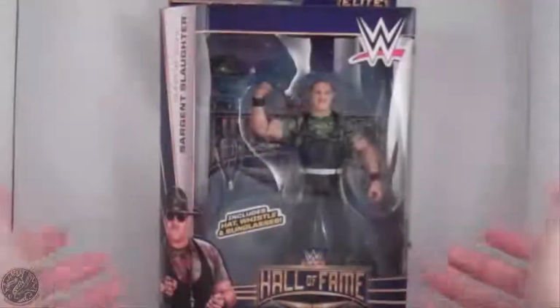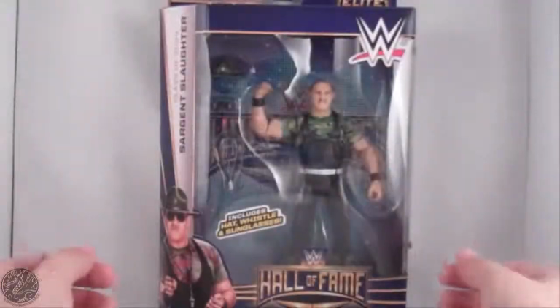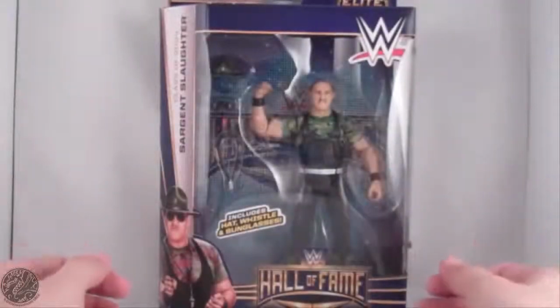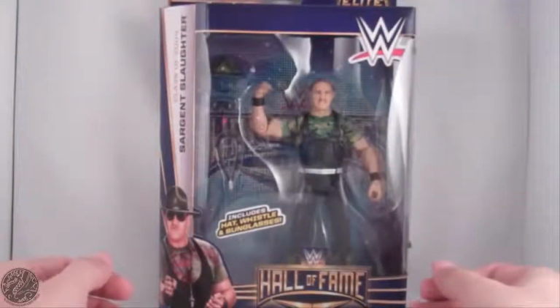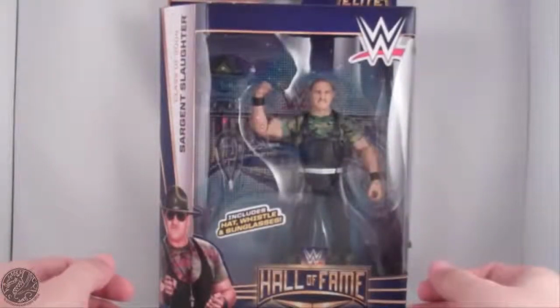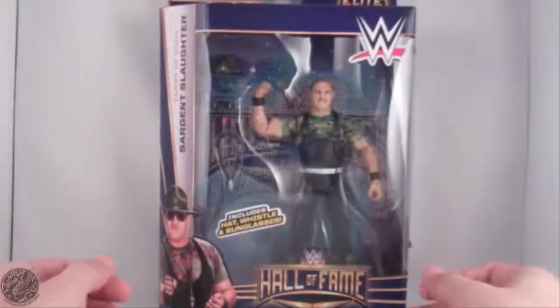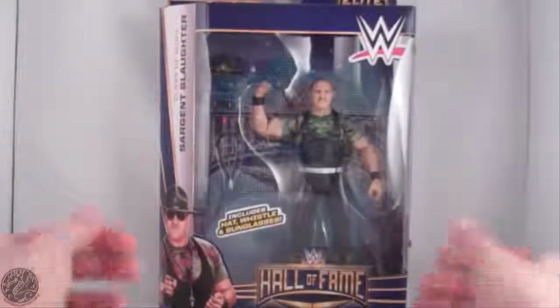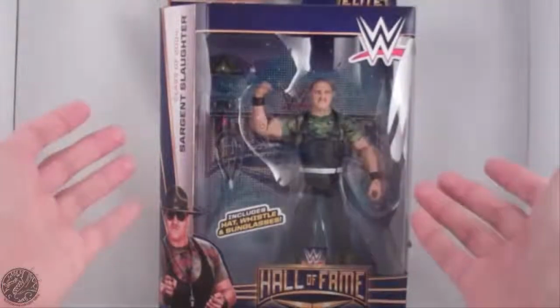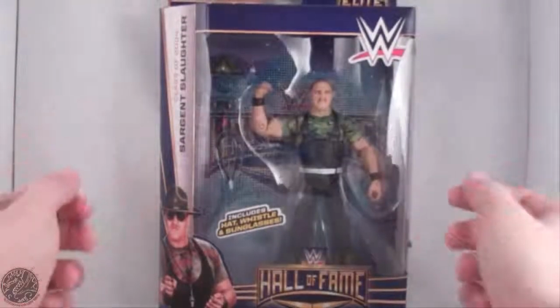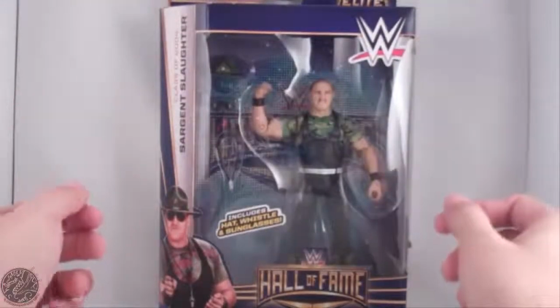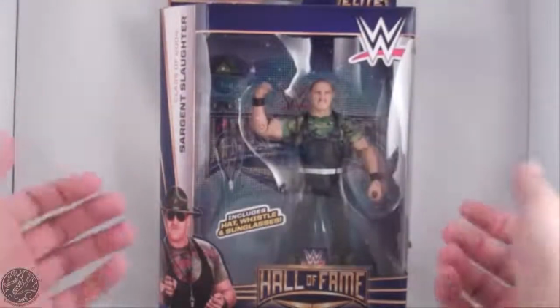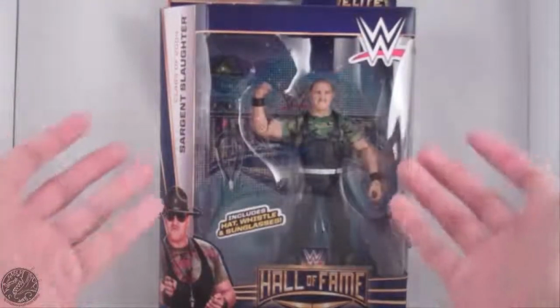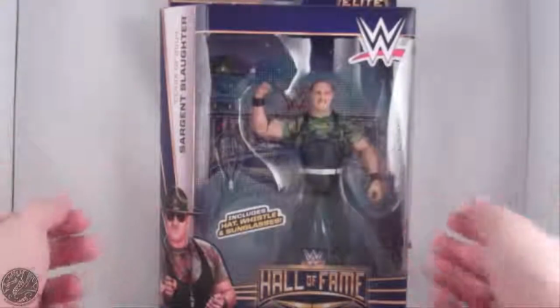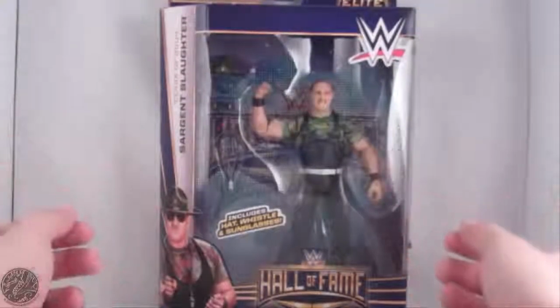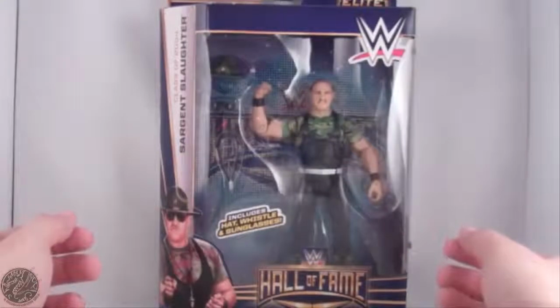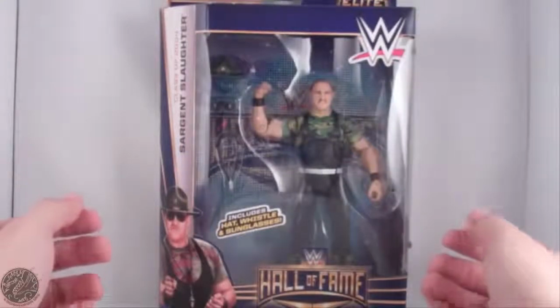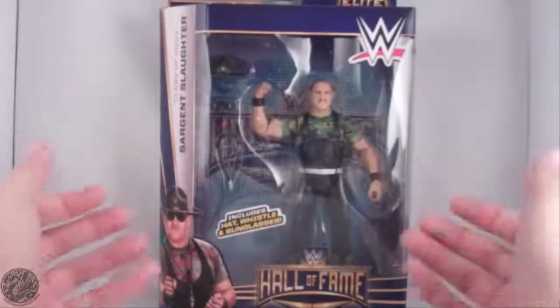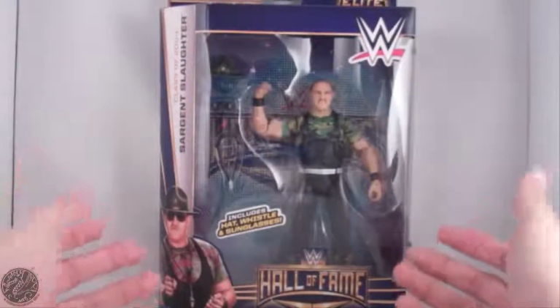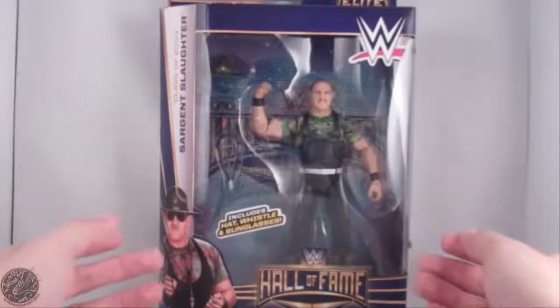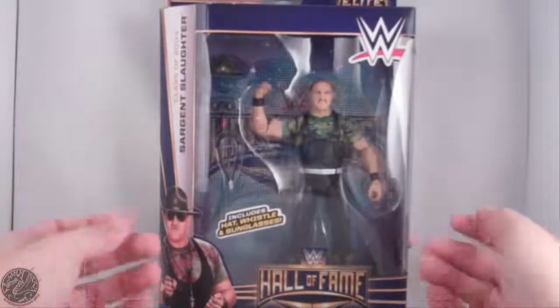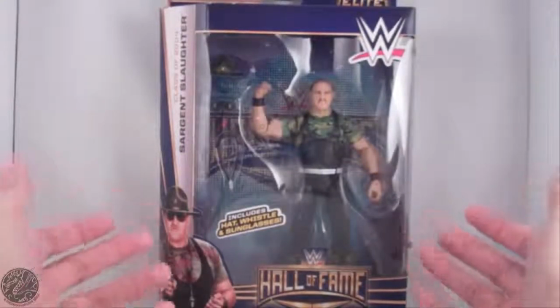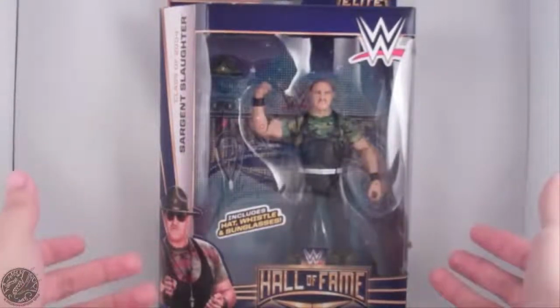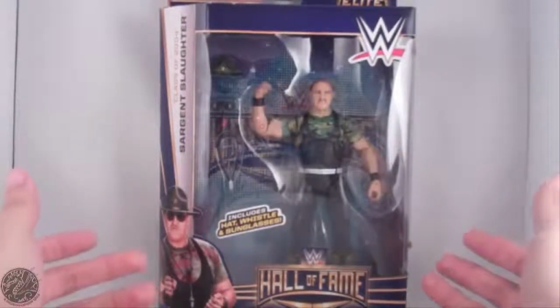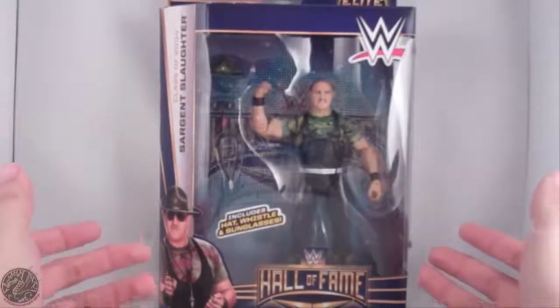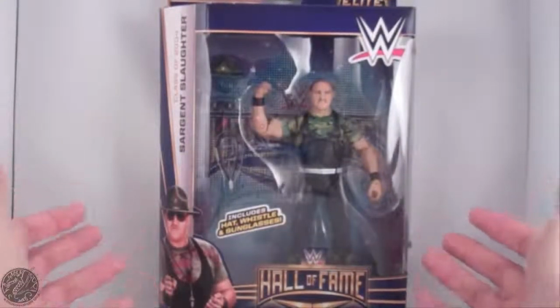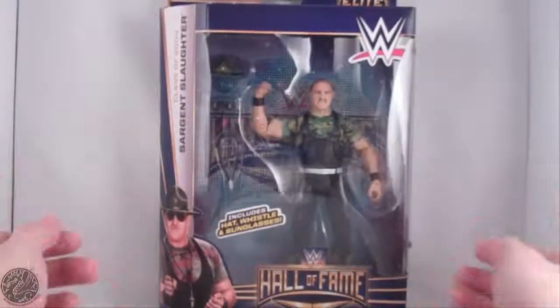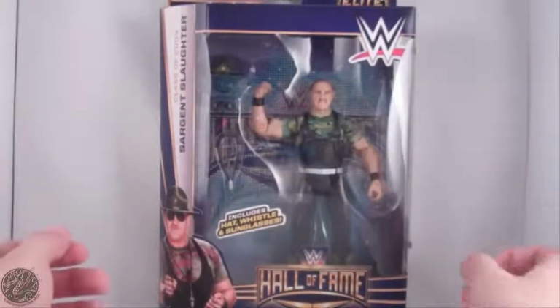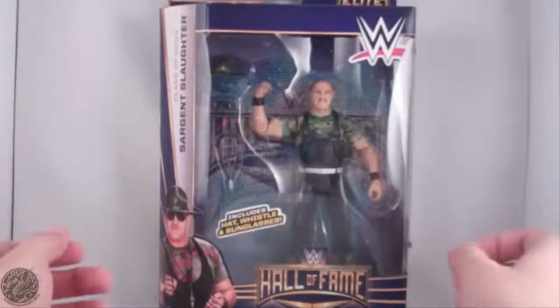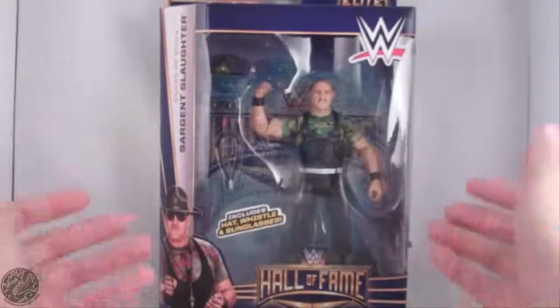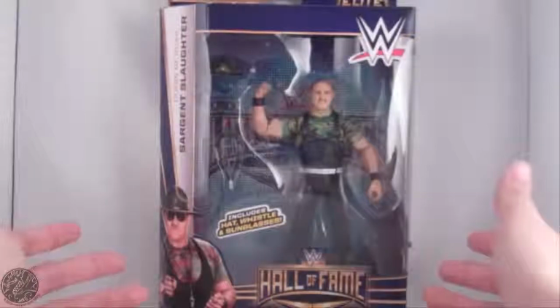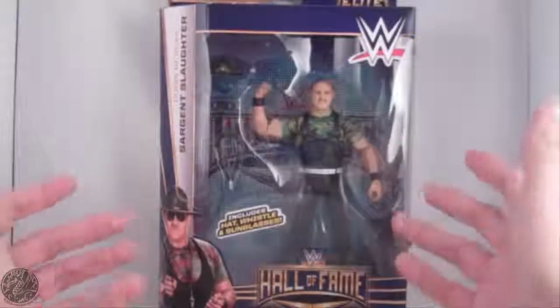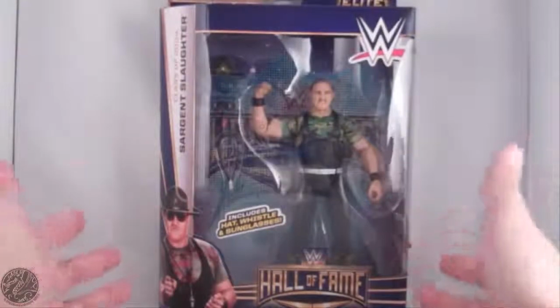What's going on everybody, KingDragons5000 here coming at you with another figure review. Today we'll be having a look at the Mattel WWE Elite Collection Hall of Fame Series, Sergeant Slaughter.